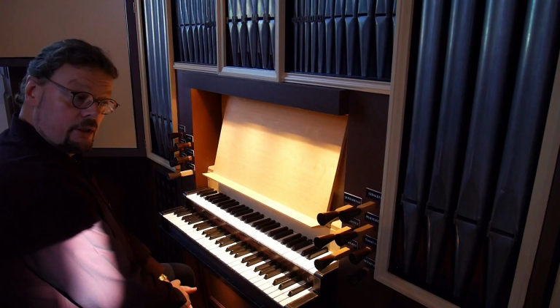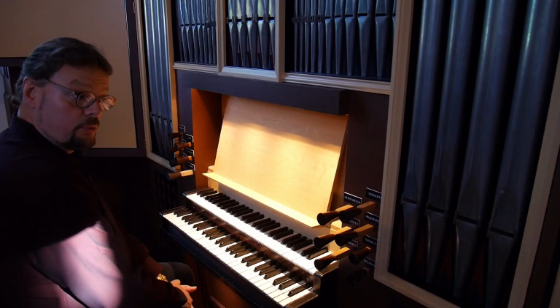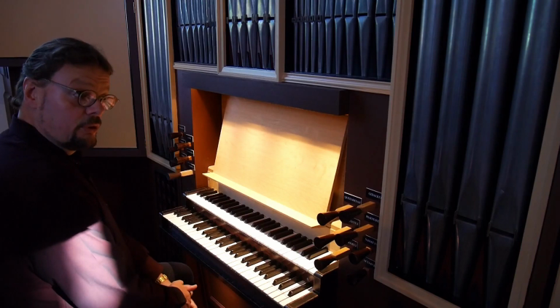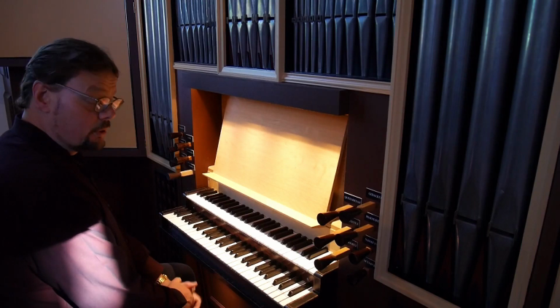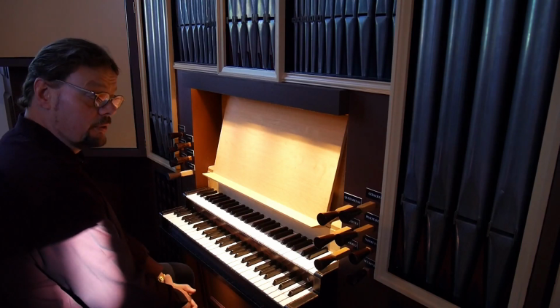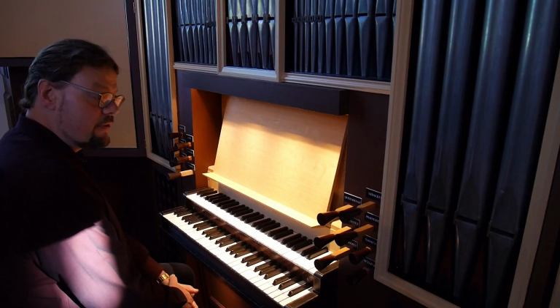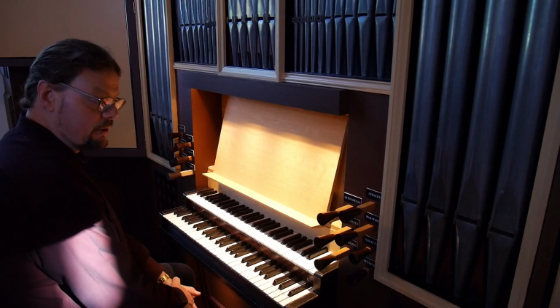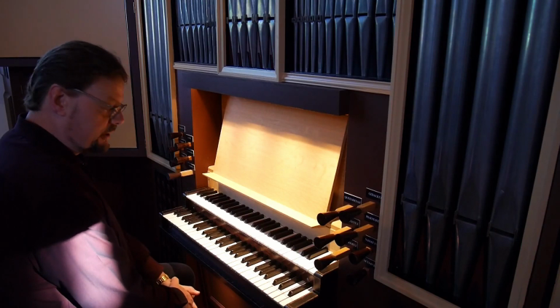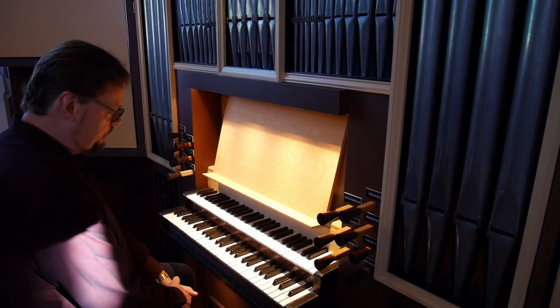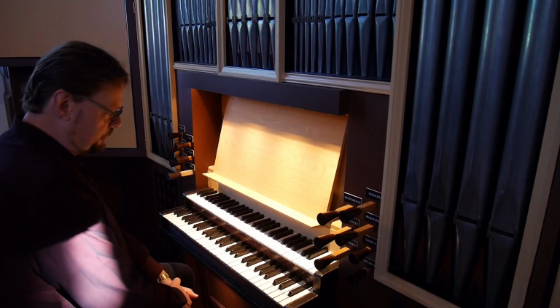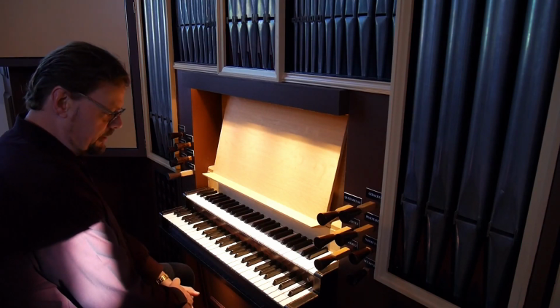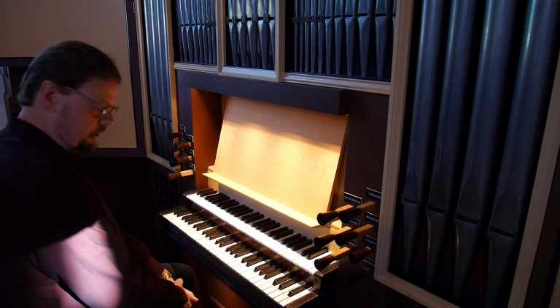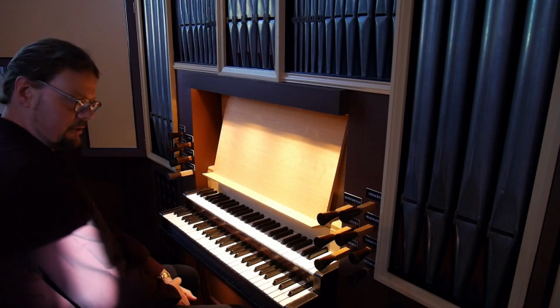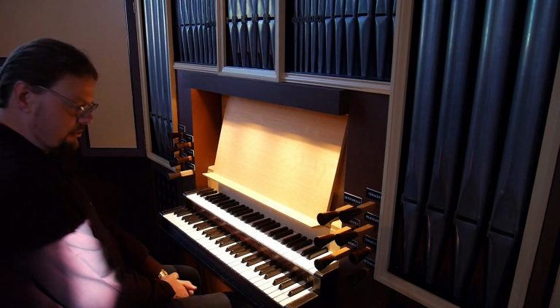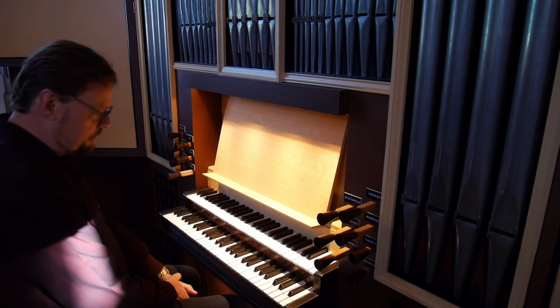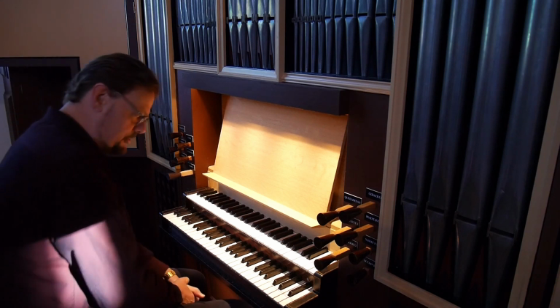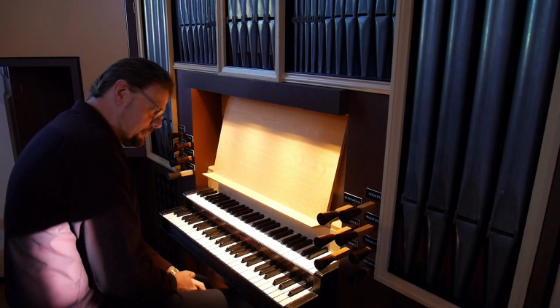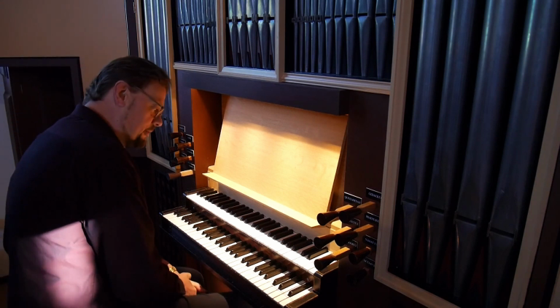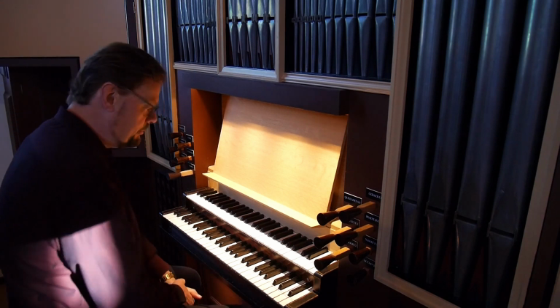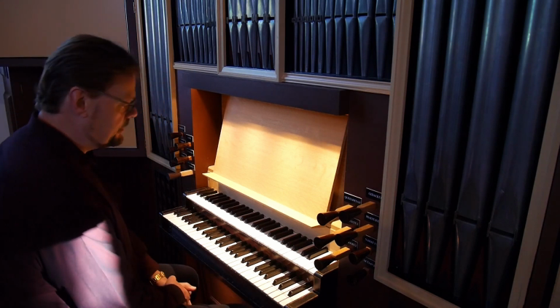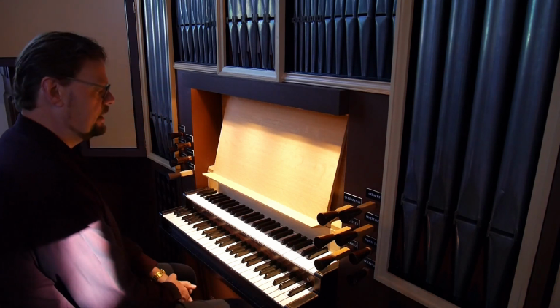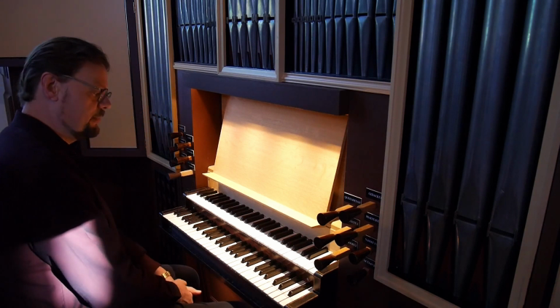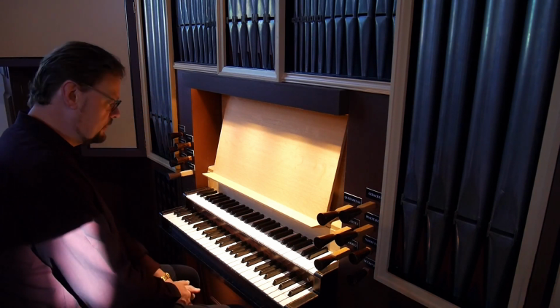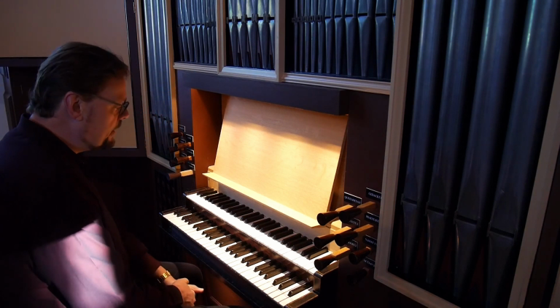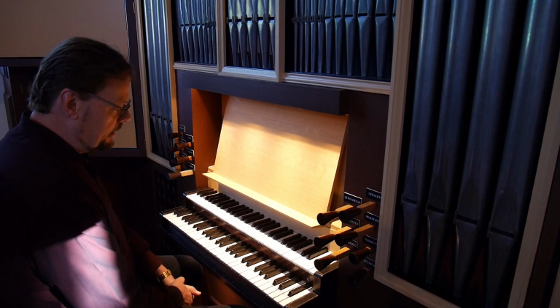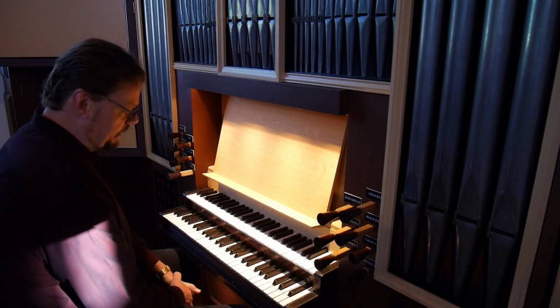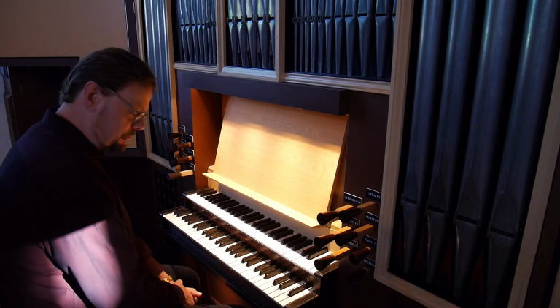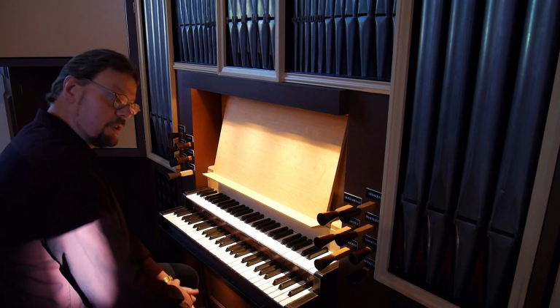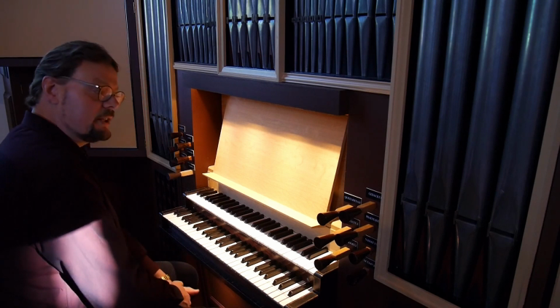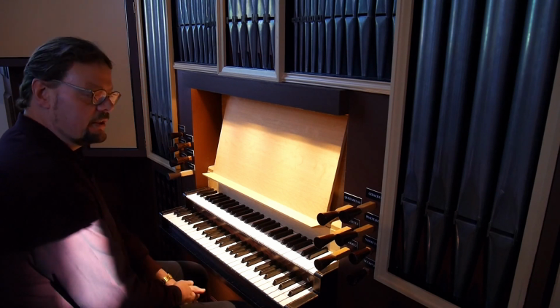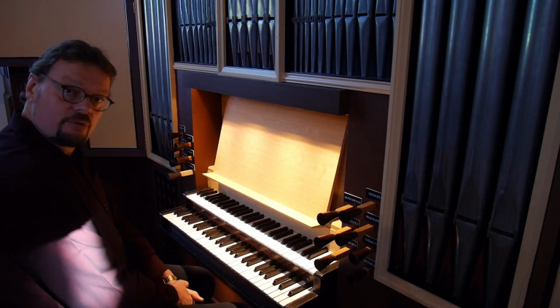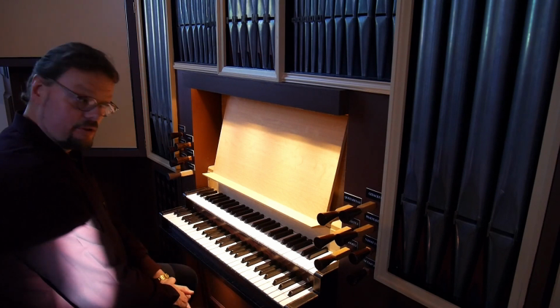So we were working on three-part counterpoint. We made a very nice trio last time with the melody in the middle, and of course you can play that in different ways.